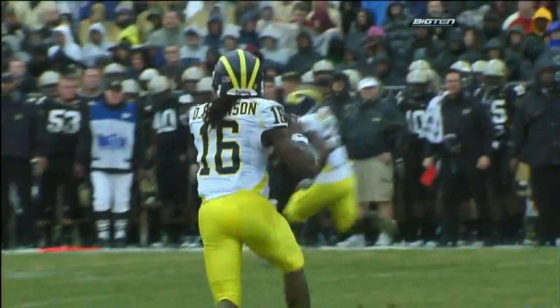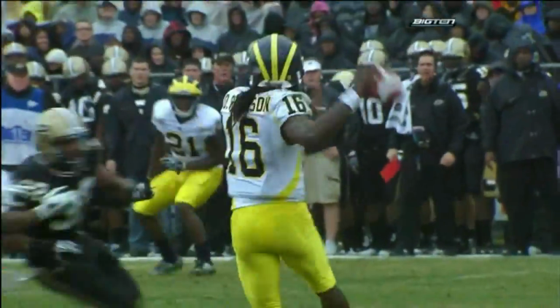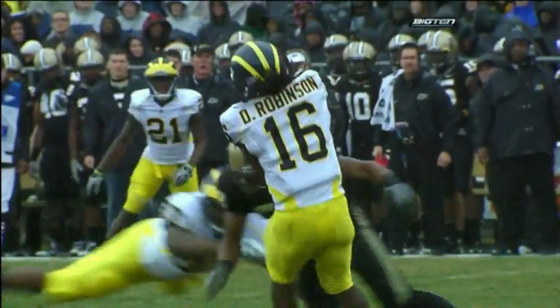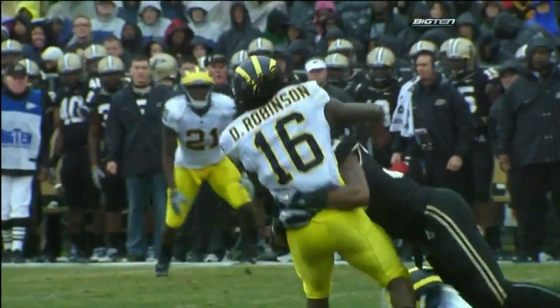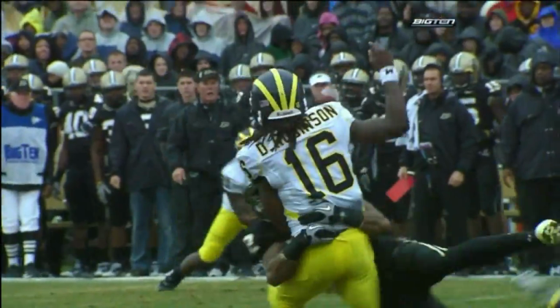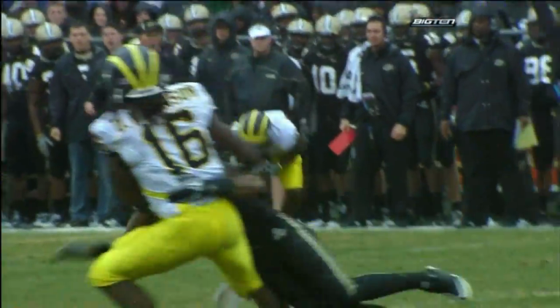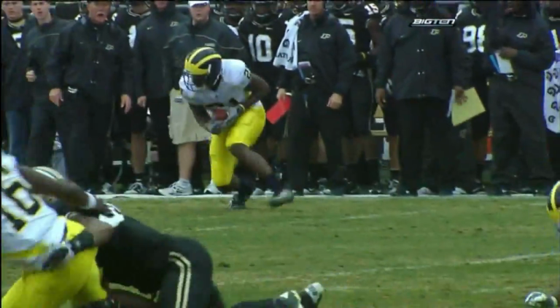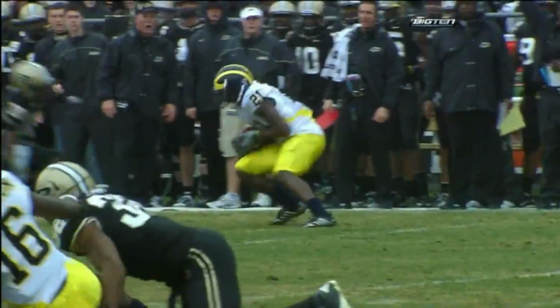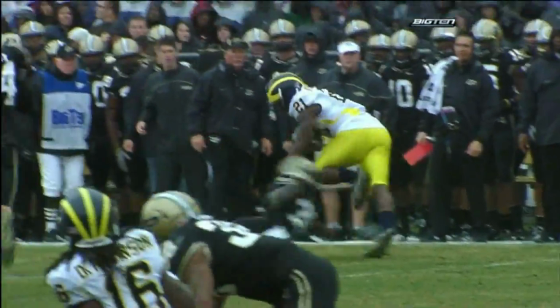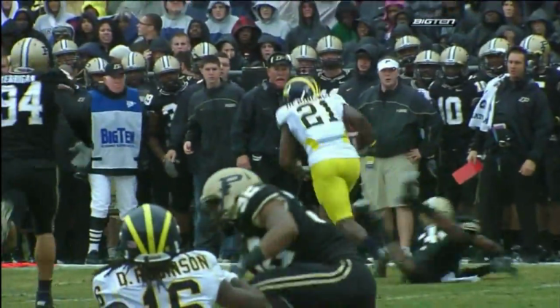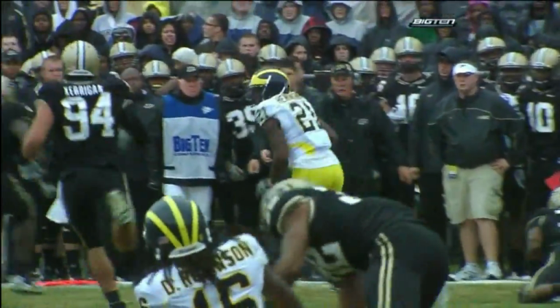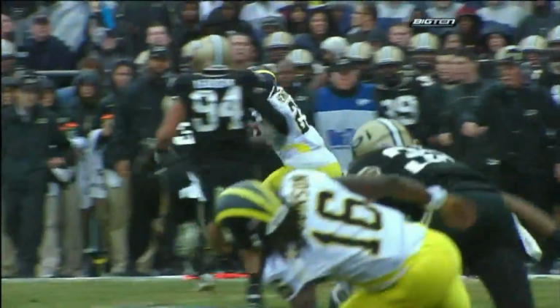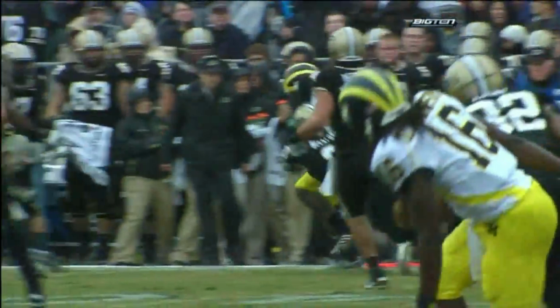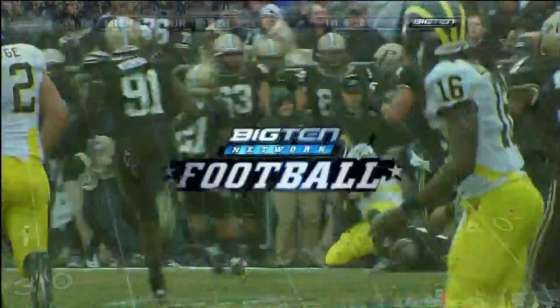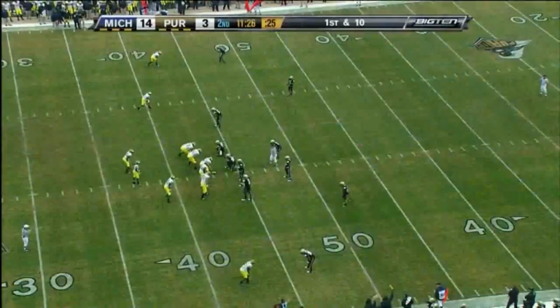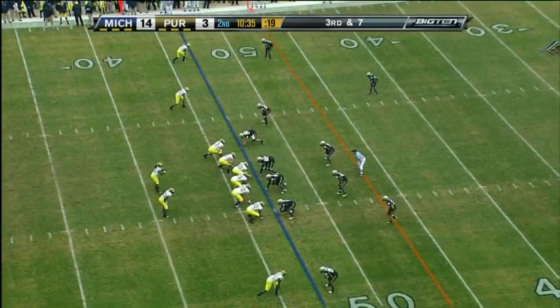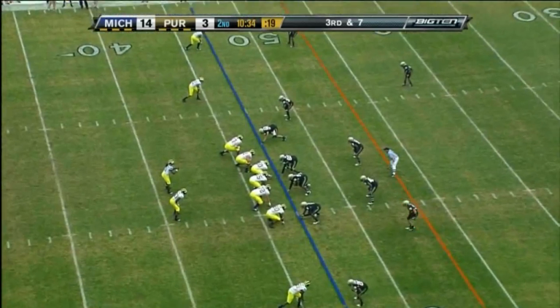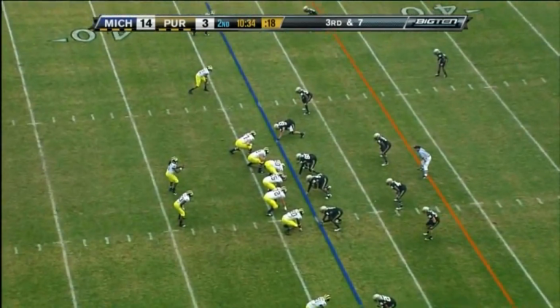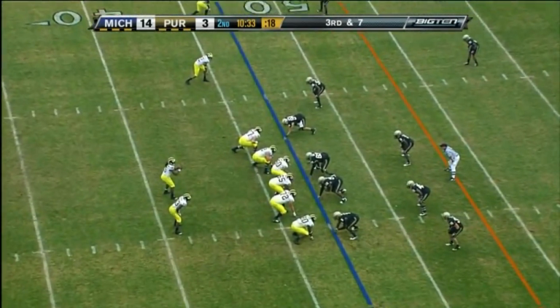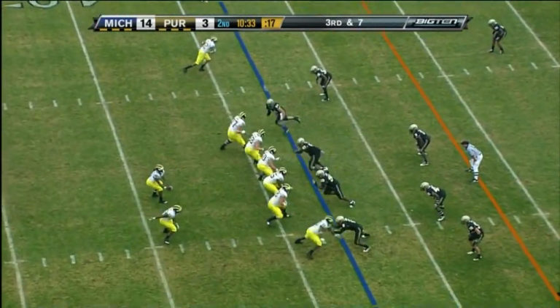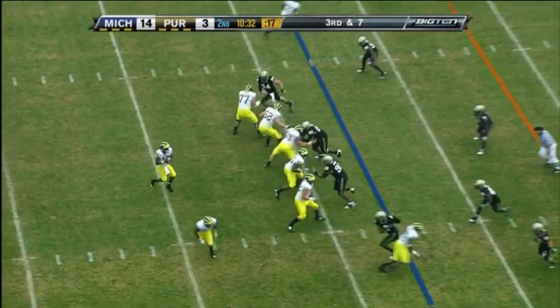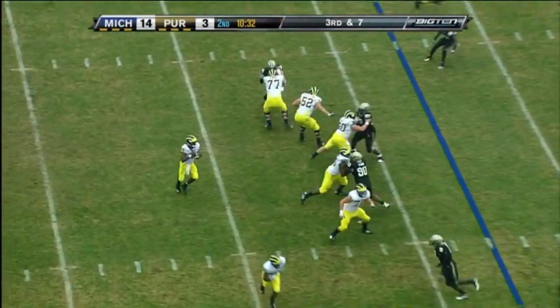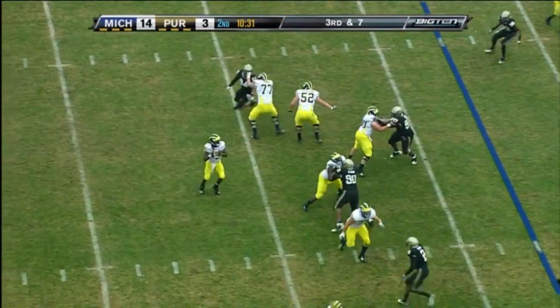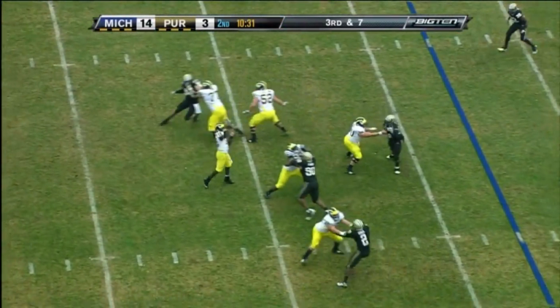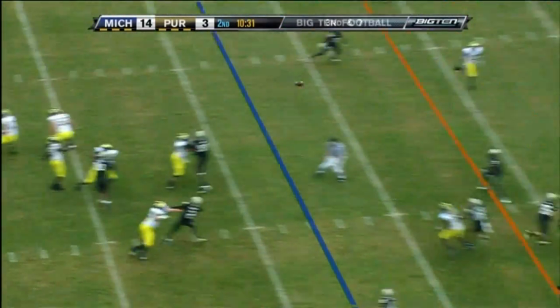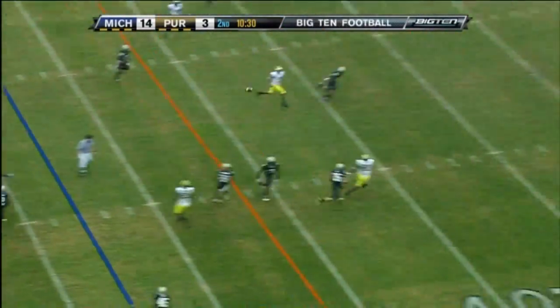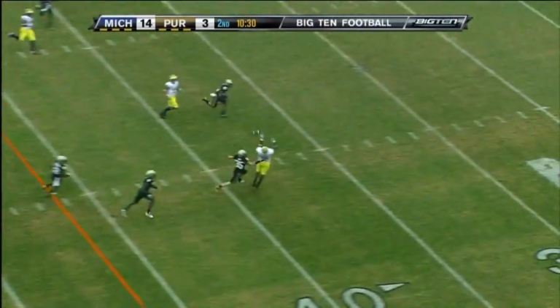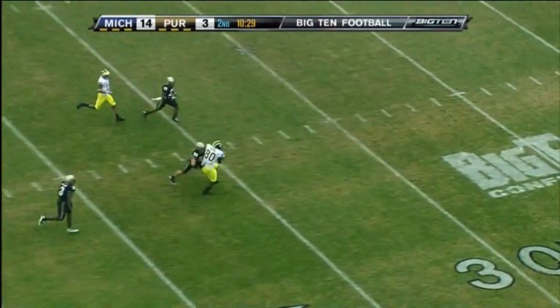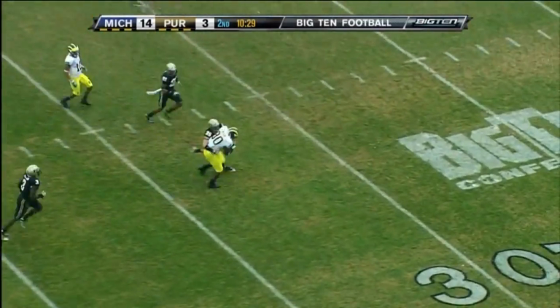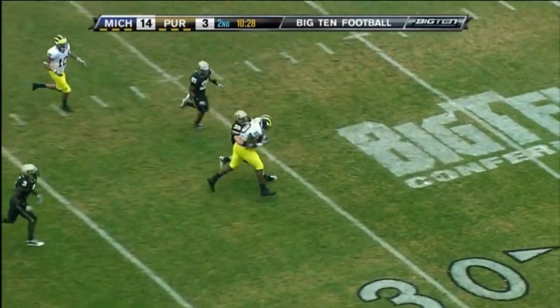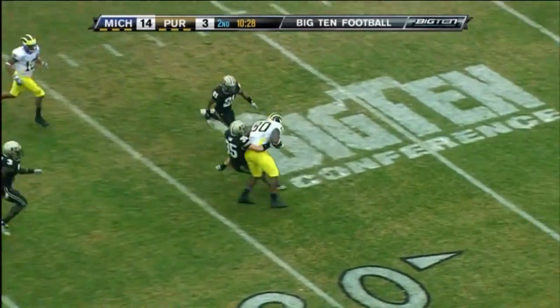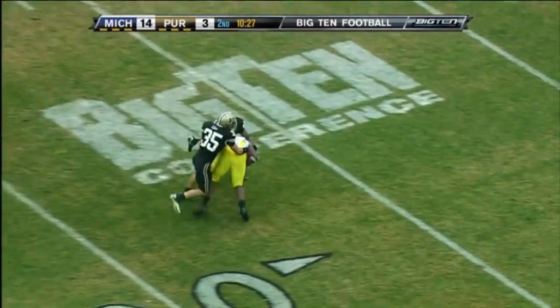Denard rolling out, staring down the barrel but delivering a strike. He's making it tough inside. Third and seven — Robinson, little floater to the tight end. Webb — it's caught.